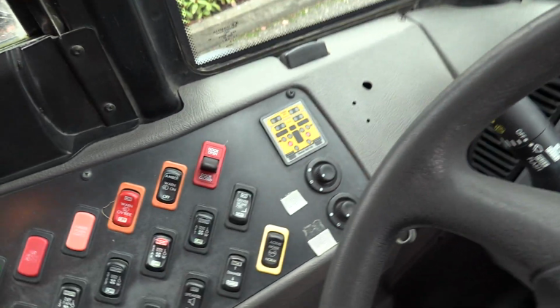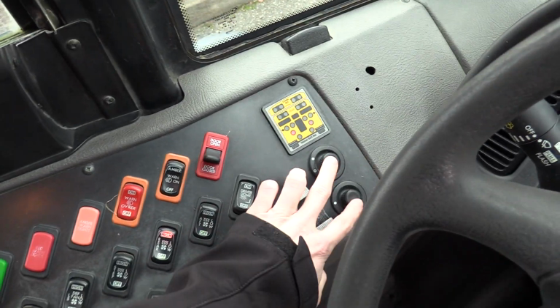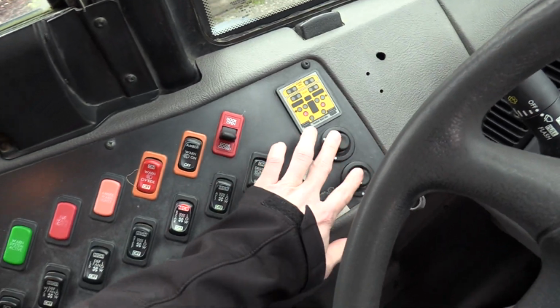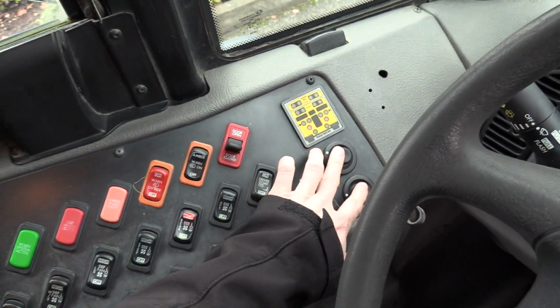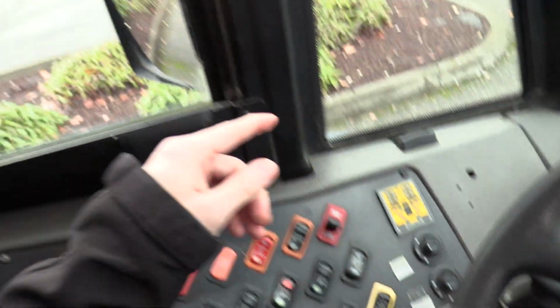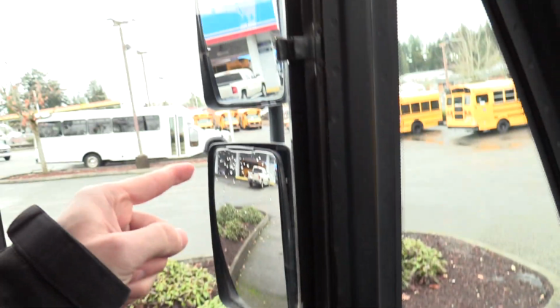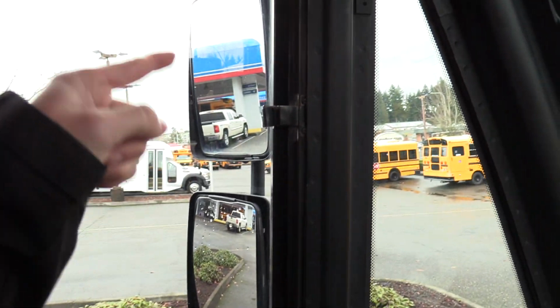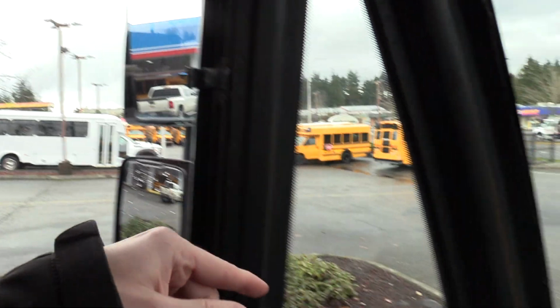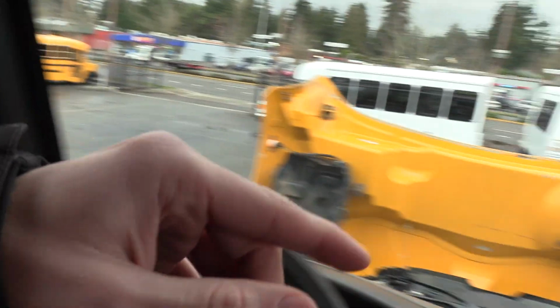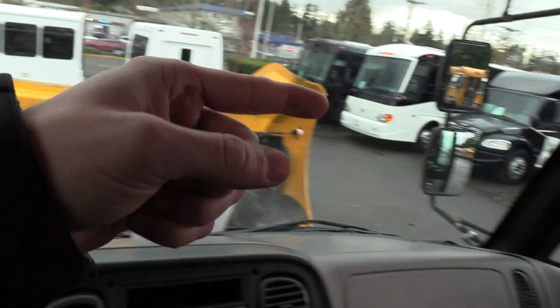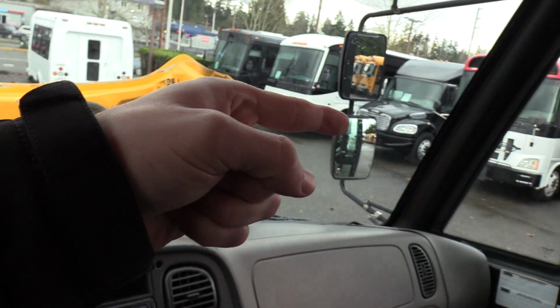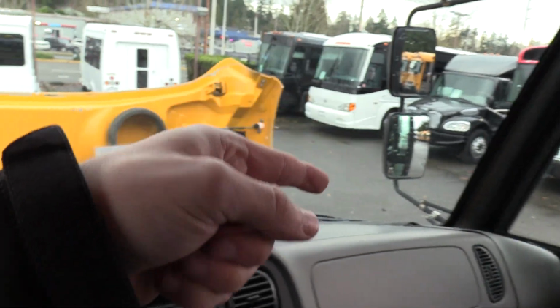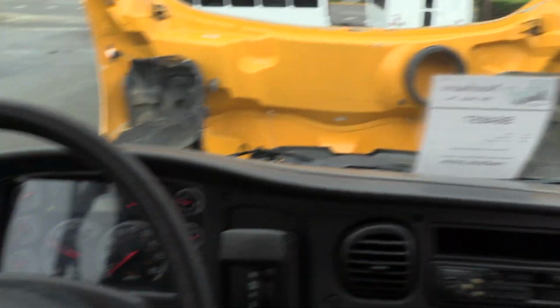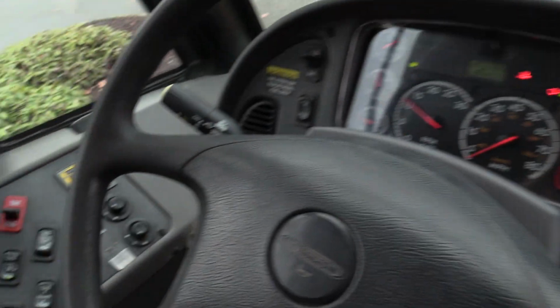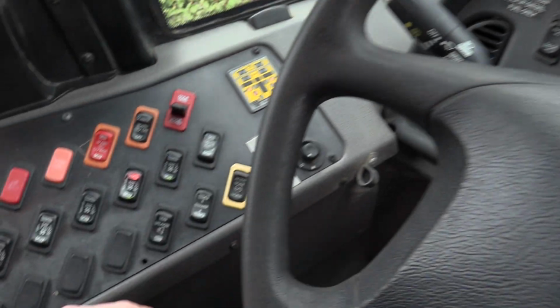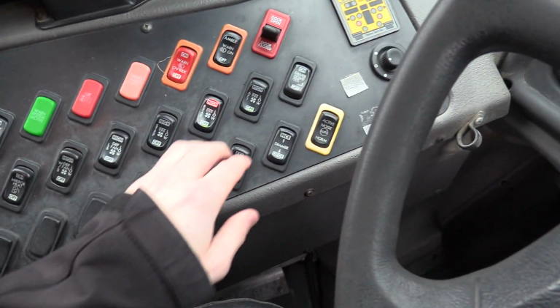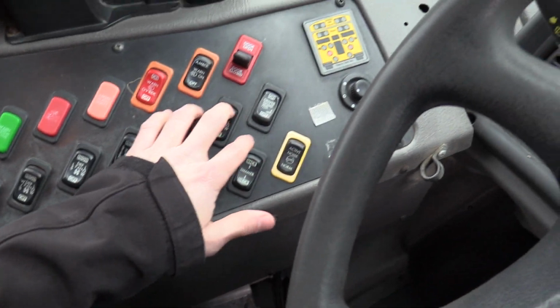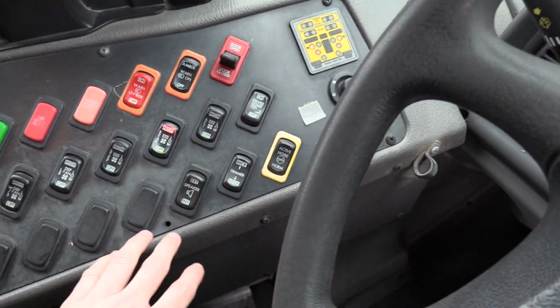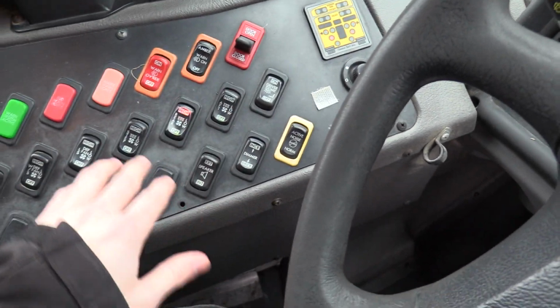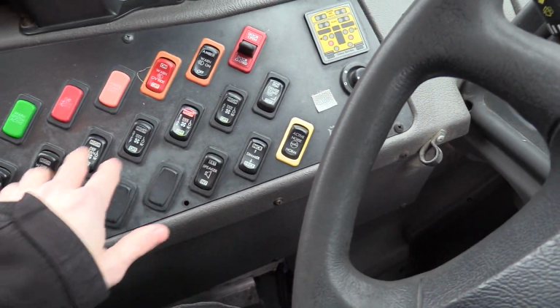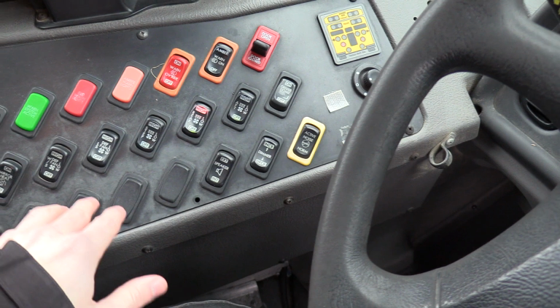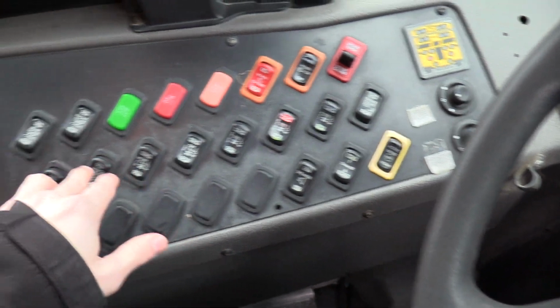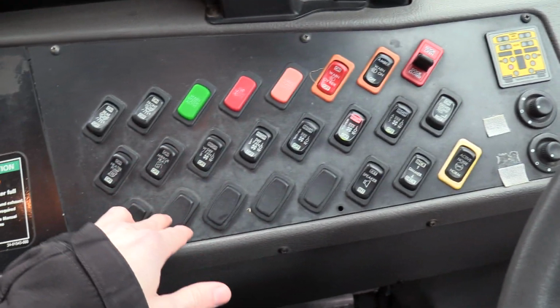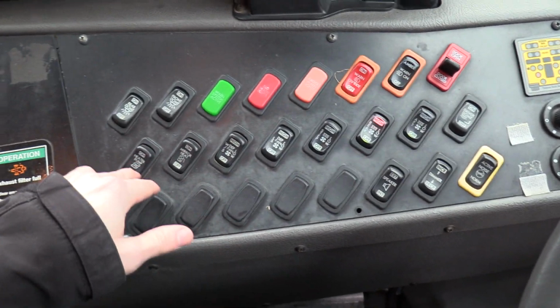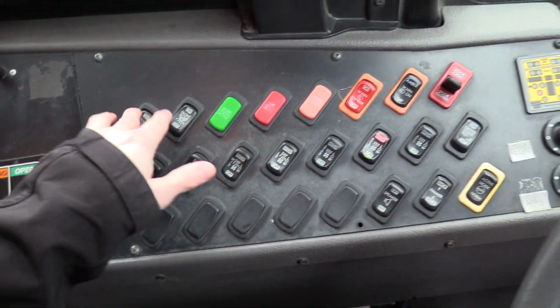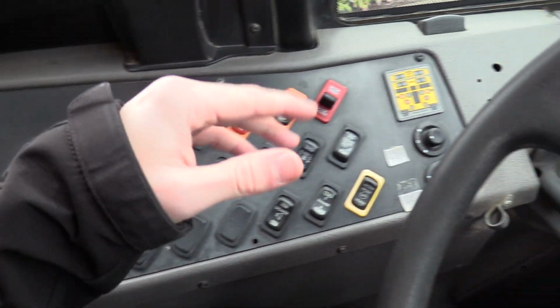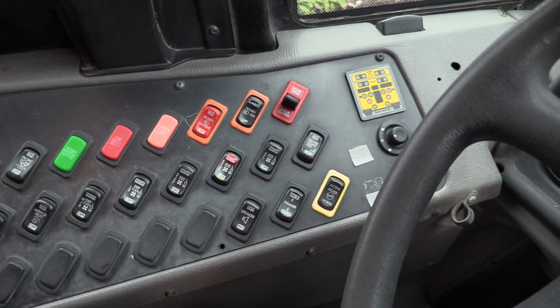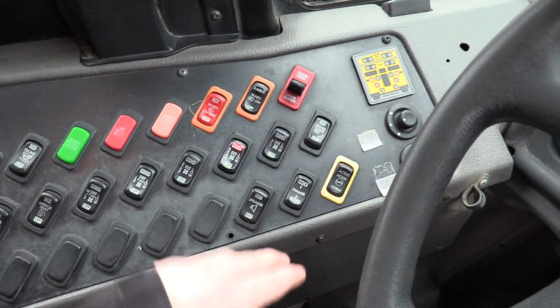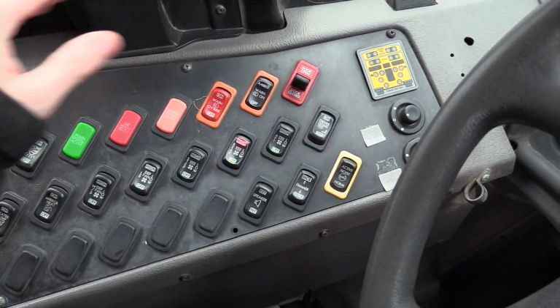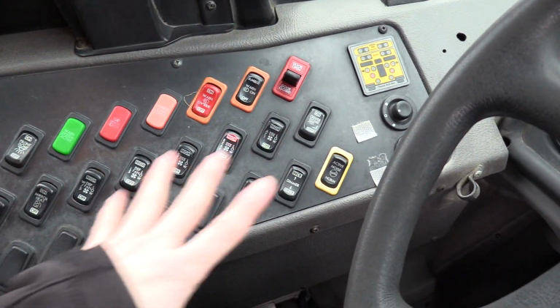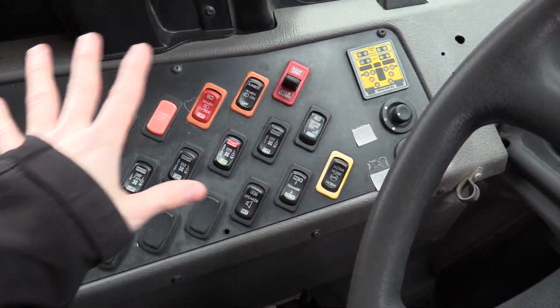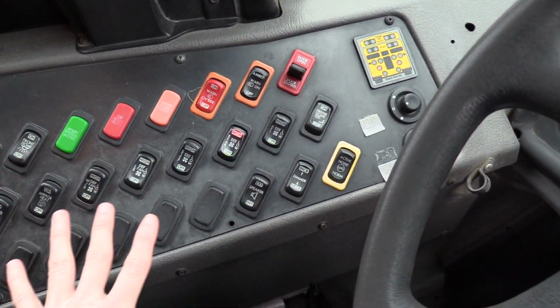Here to the left, we've got power mirrors for both top and bottom. They are also heated for those frosty mornings. Got your heat switches, defrost fans, mirror heat, booster pump, your dome lights, etc.